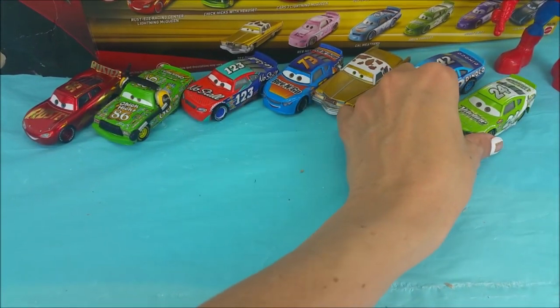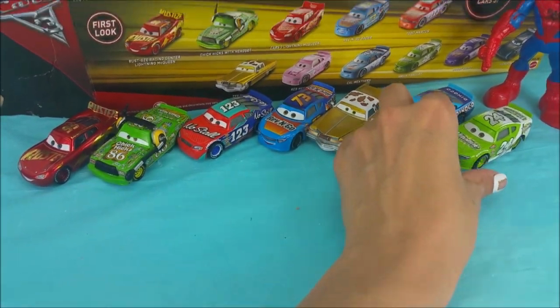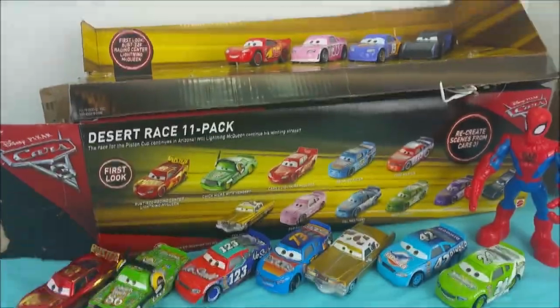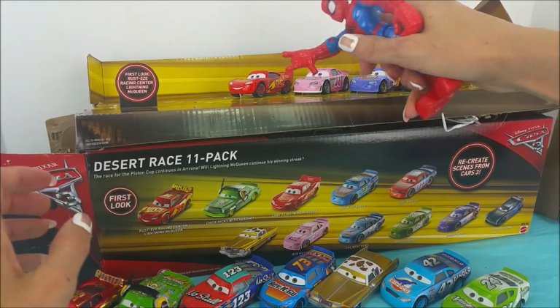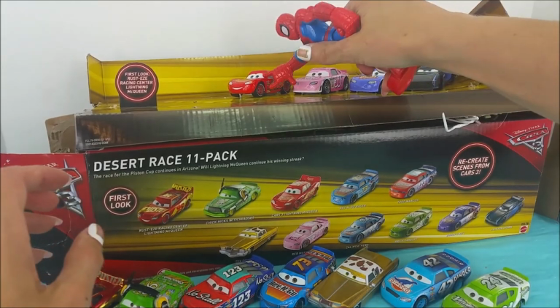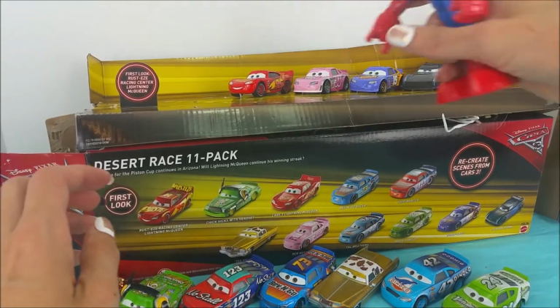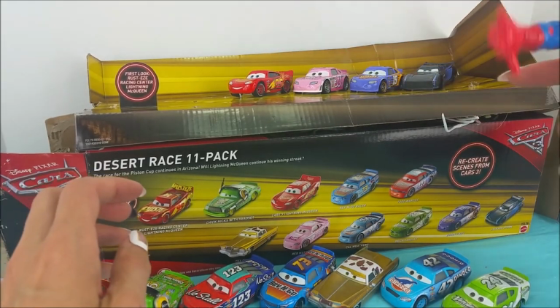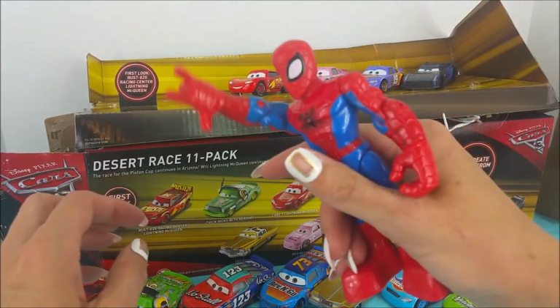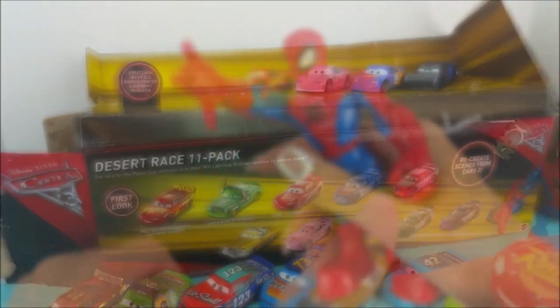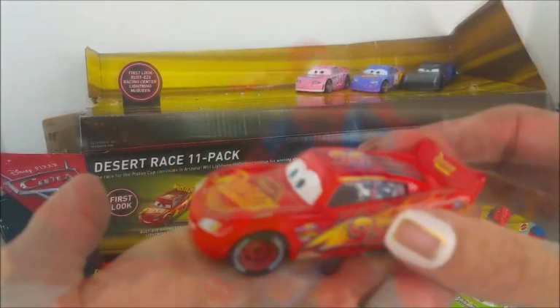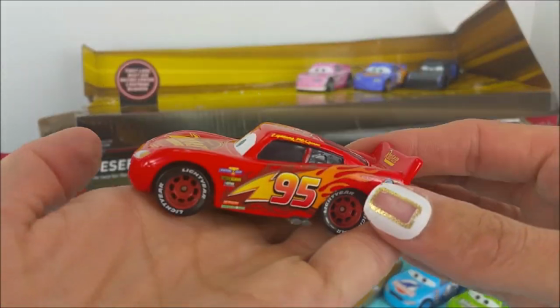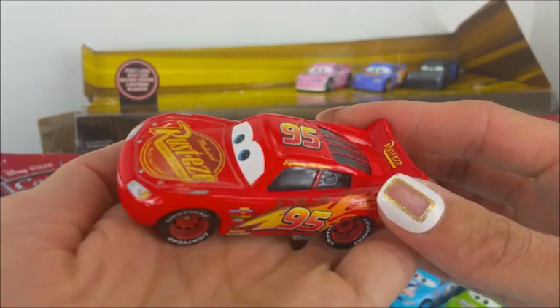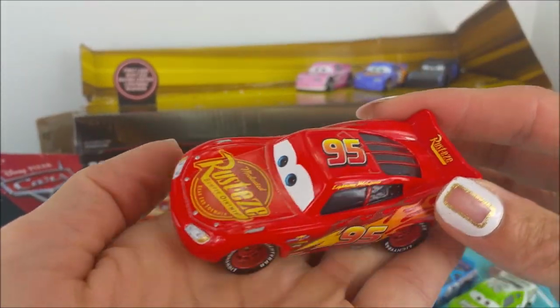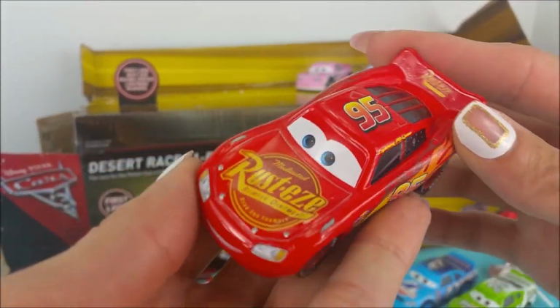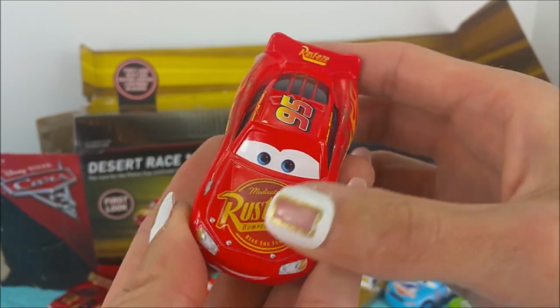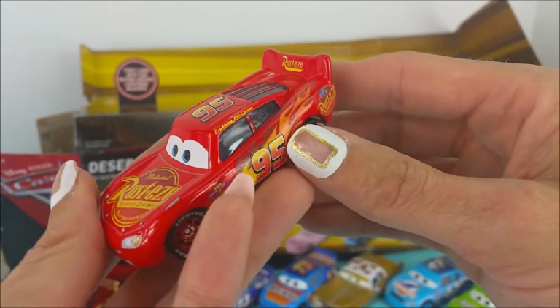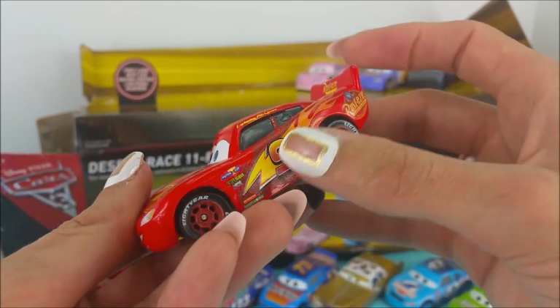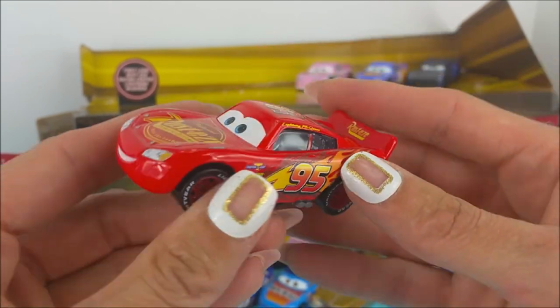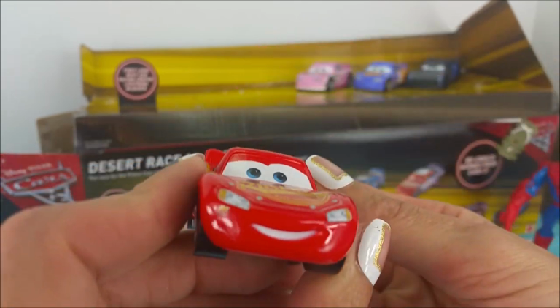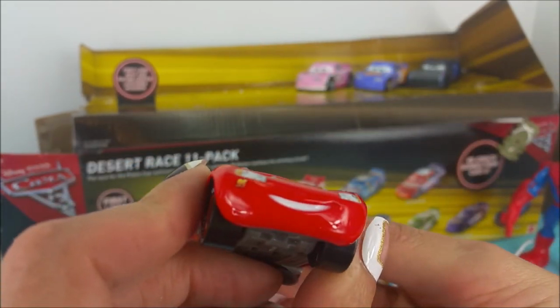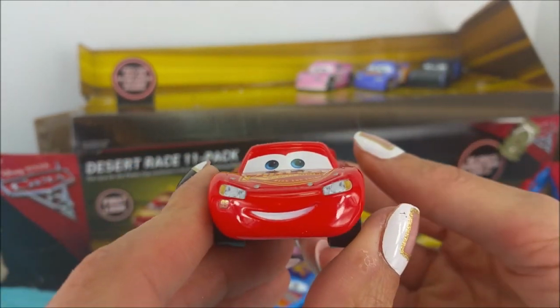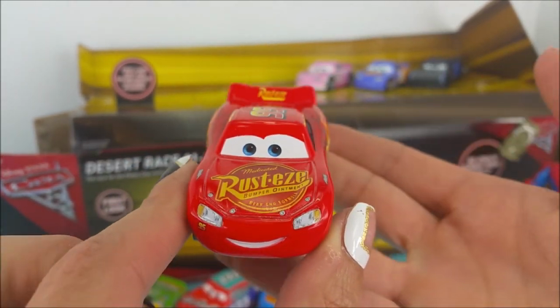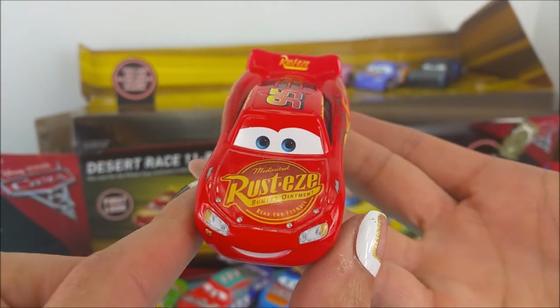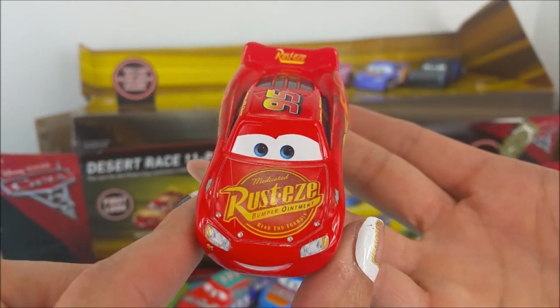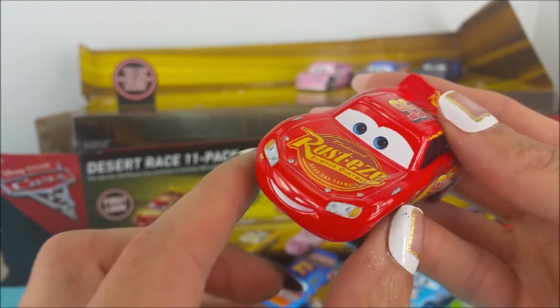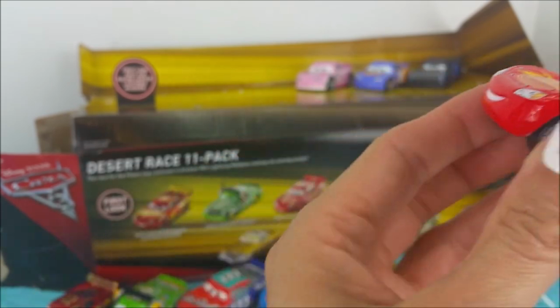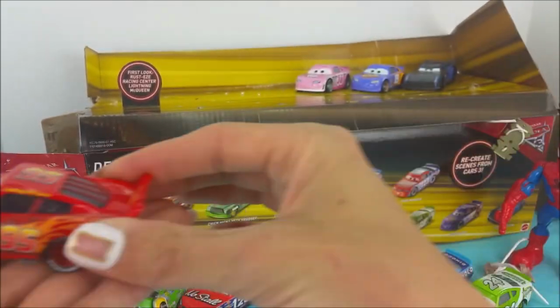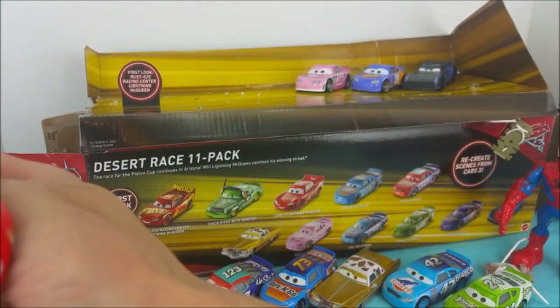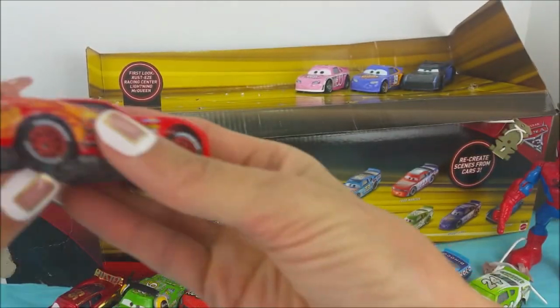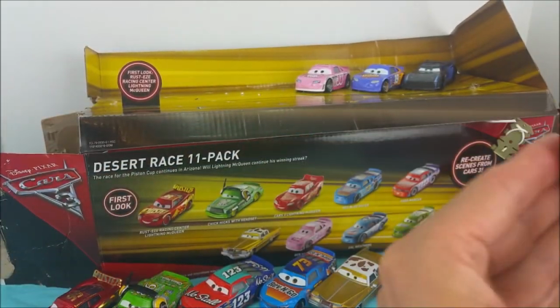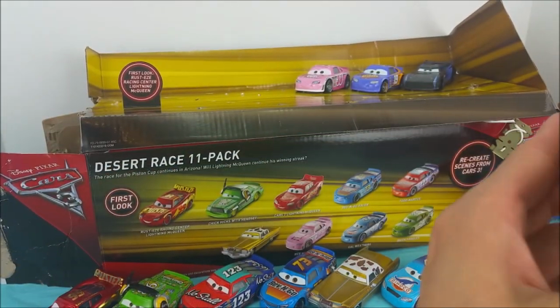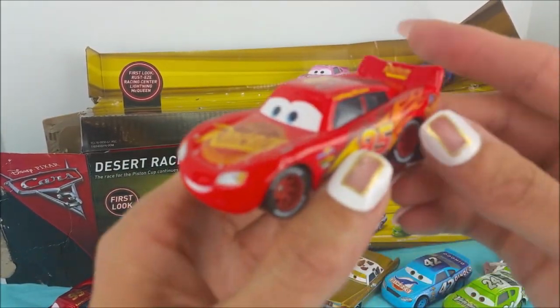Brick Yardley. And who's that right there? Oh my goodness! Bright red, number 95, with yellow and orange. It's Cars 3 Lightning McQueen. He is so fast.